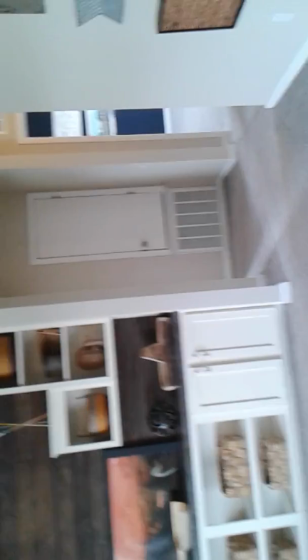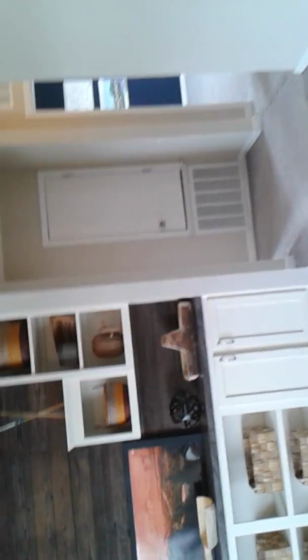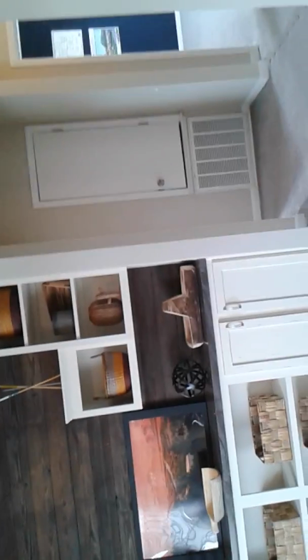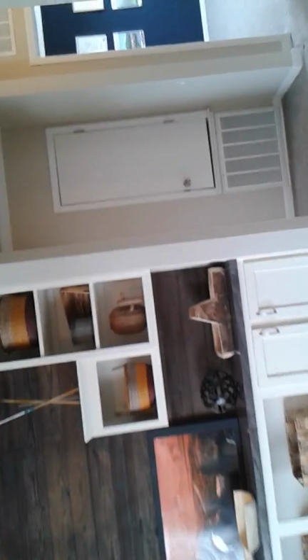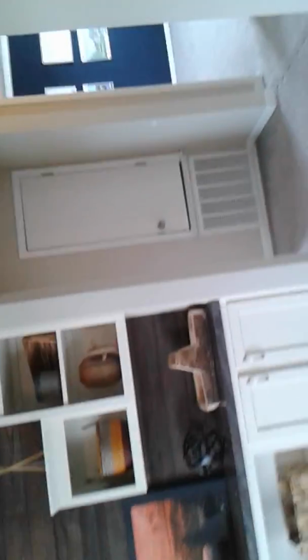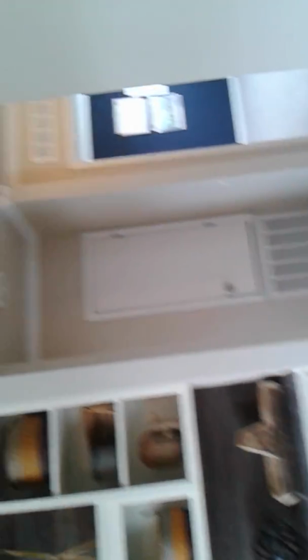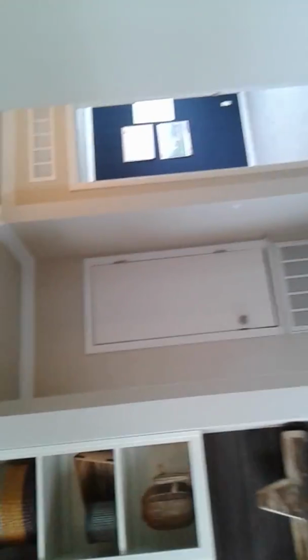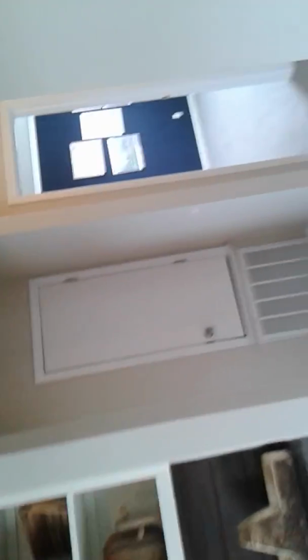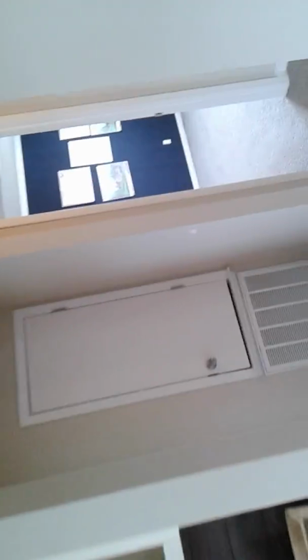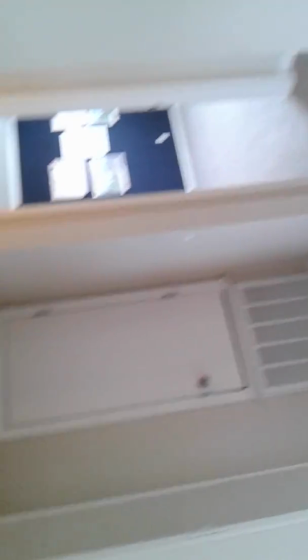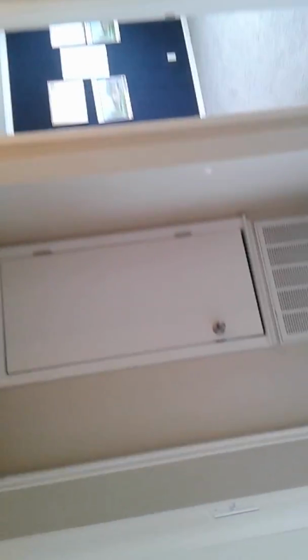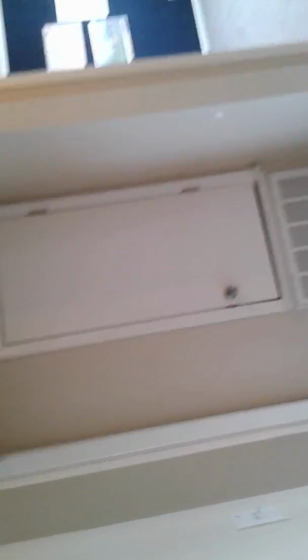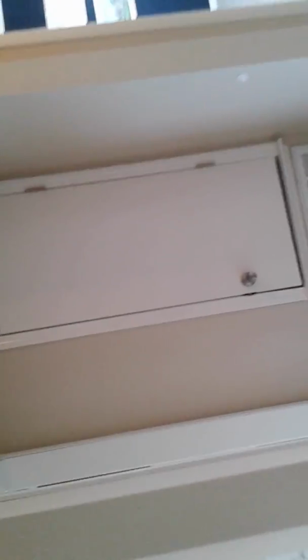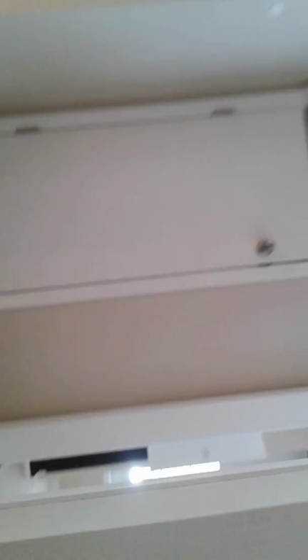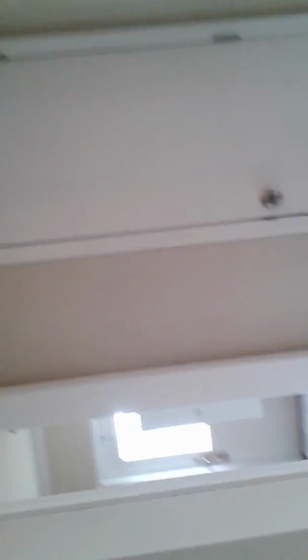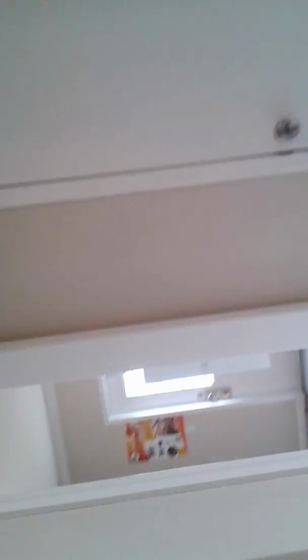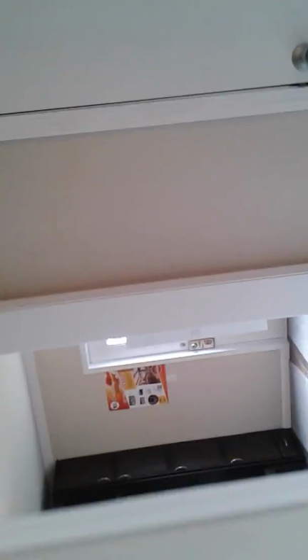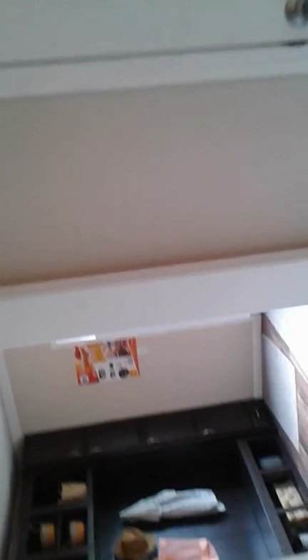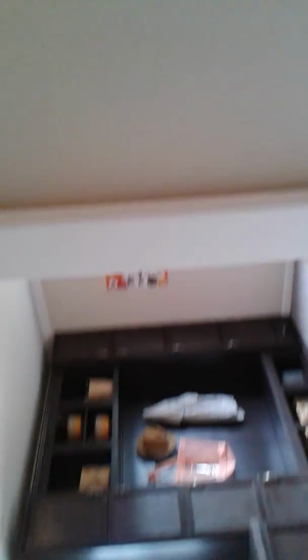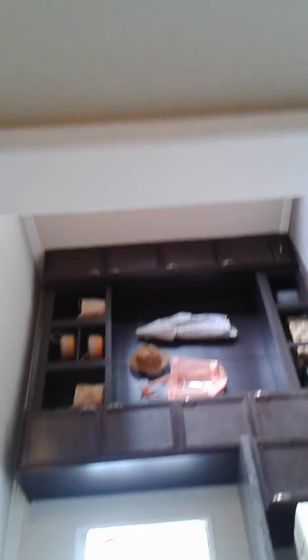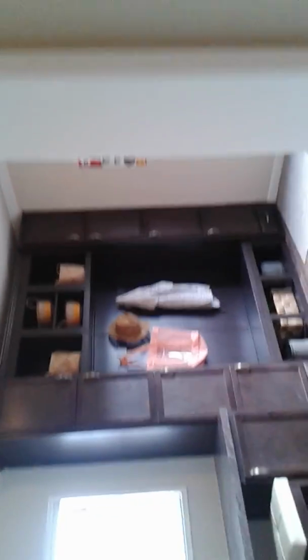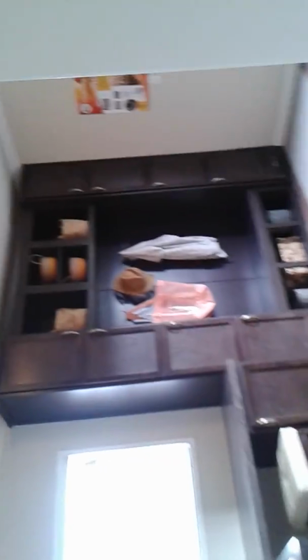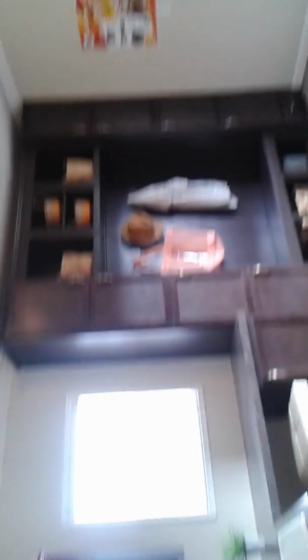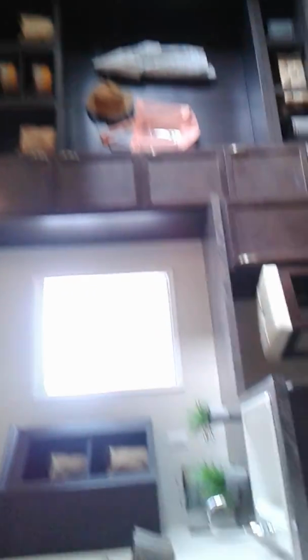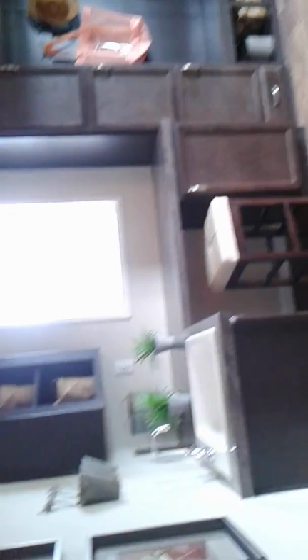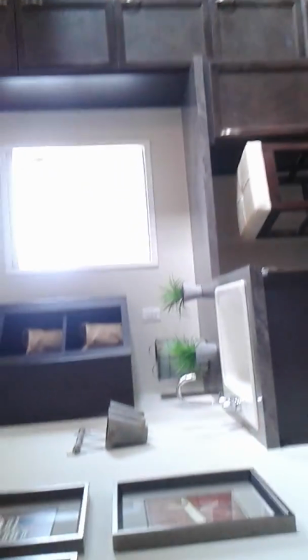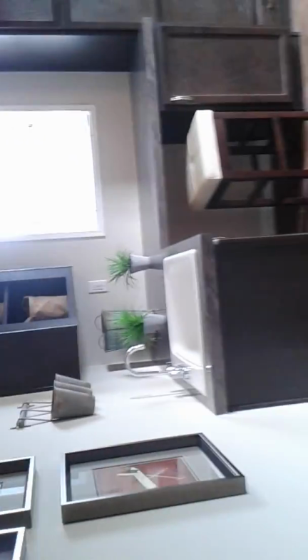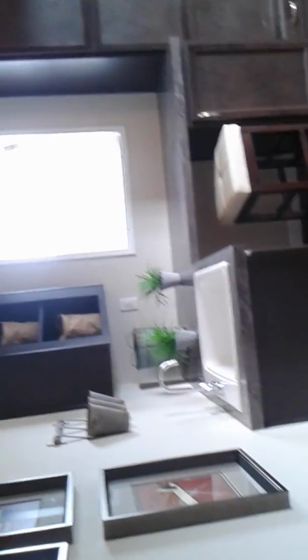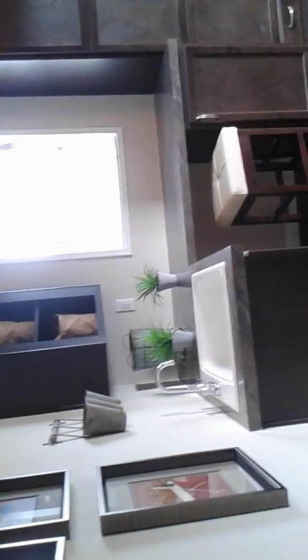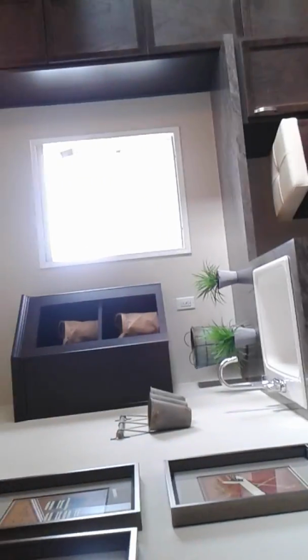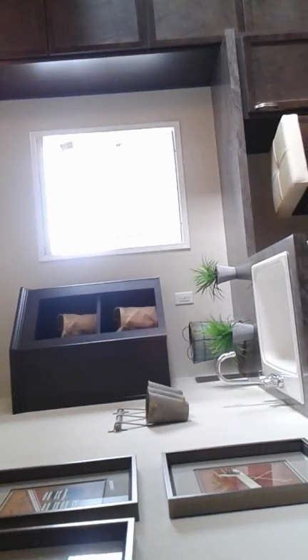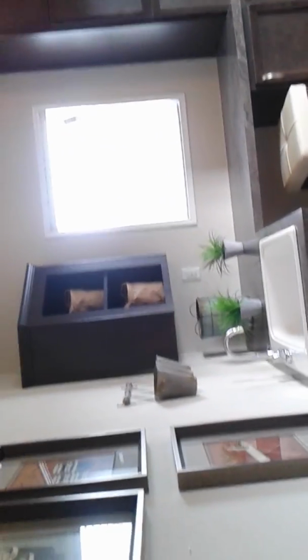This home has the biggest mud room slash laundry area of all the homes we have on lot.